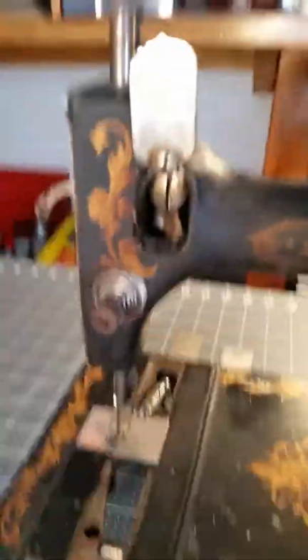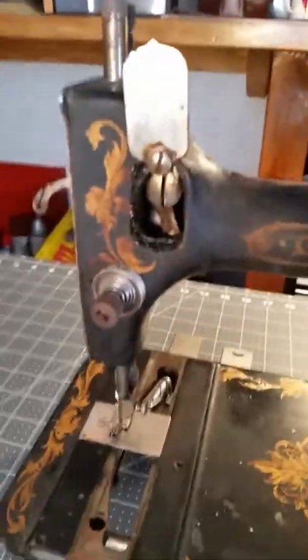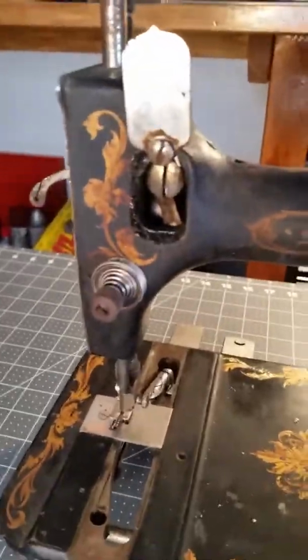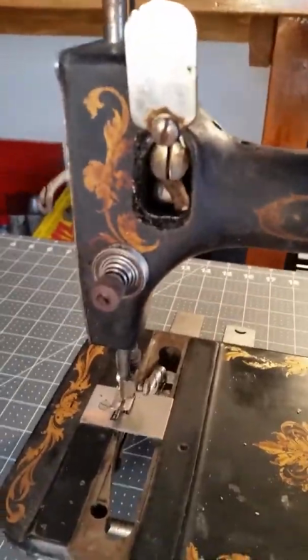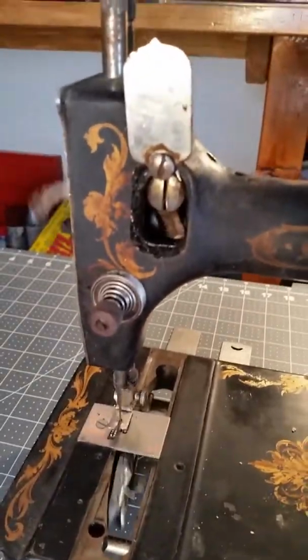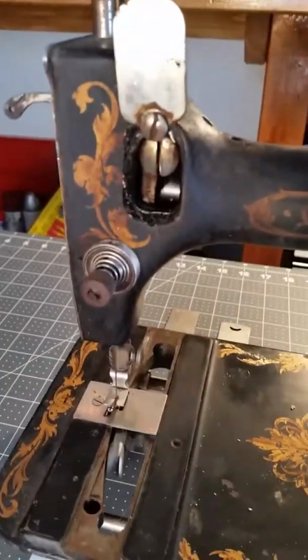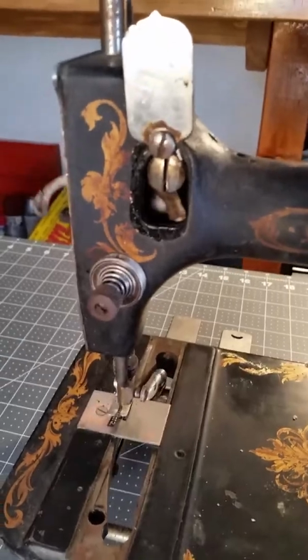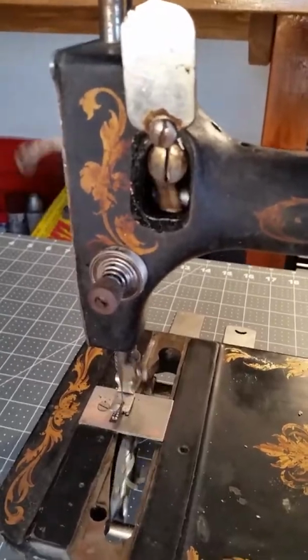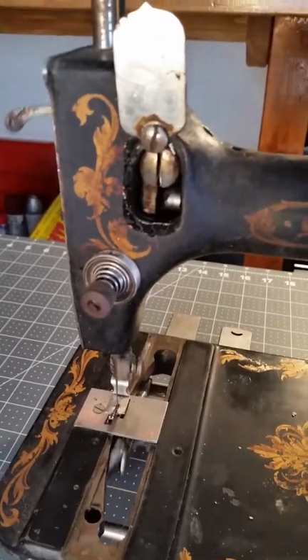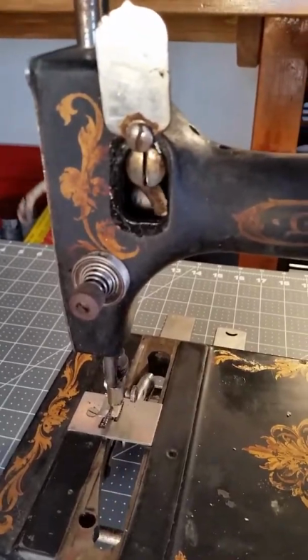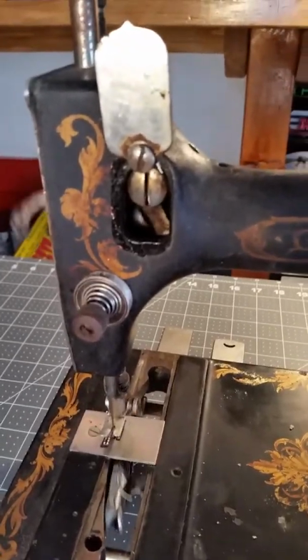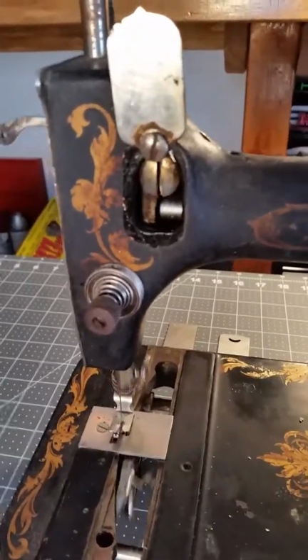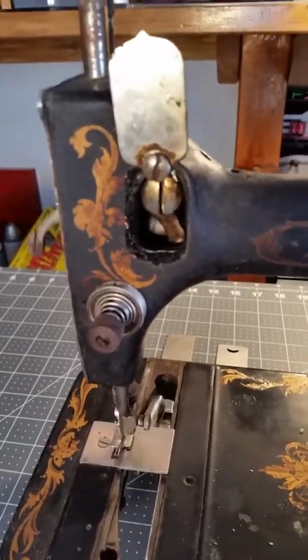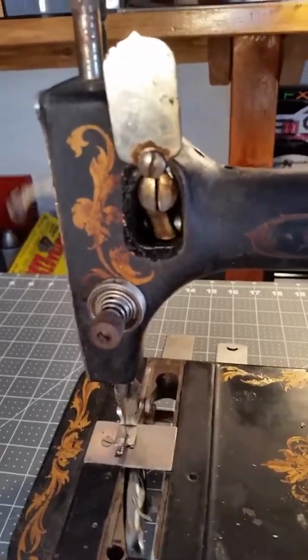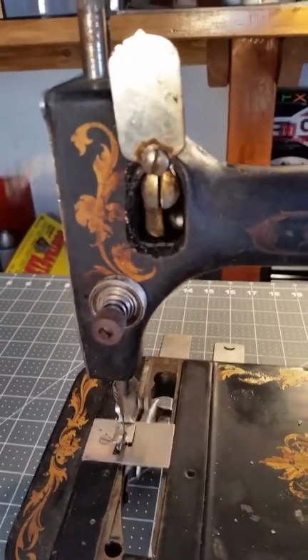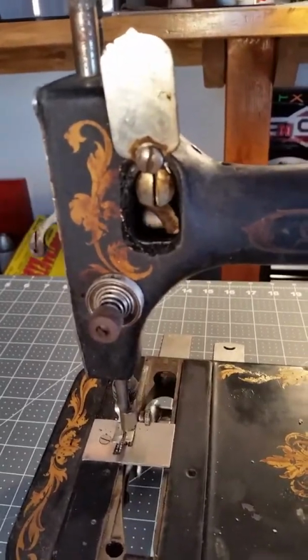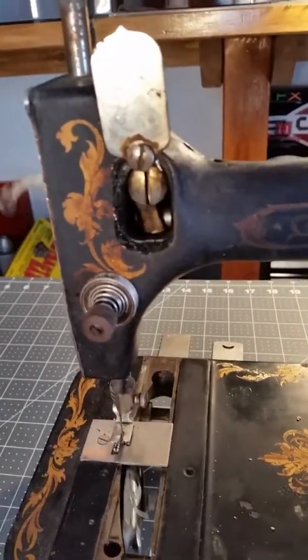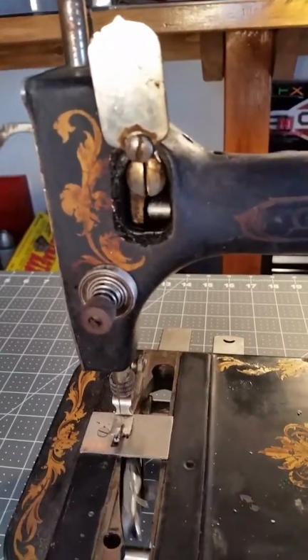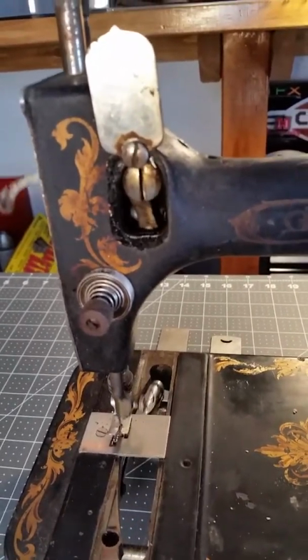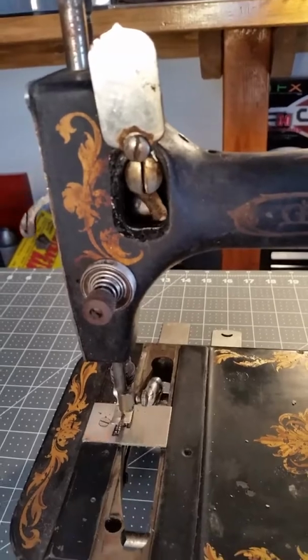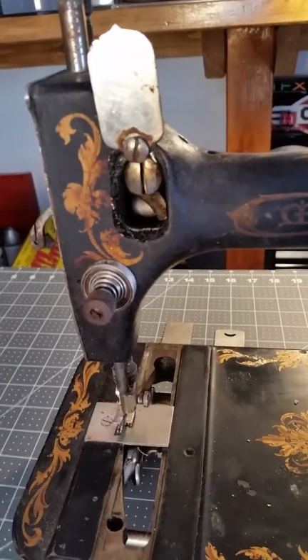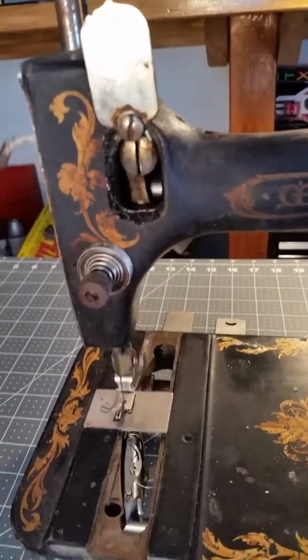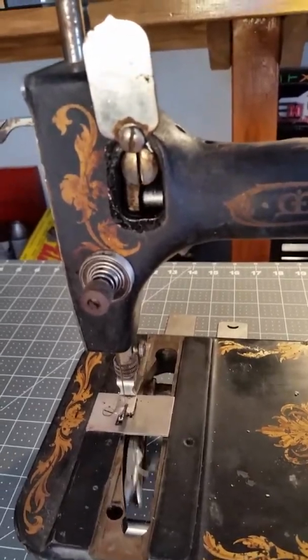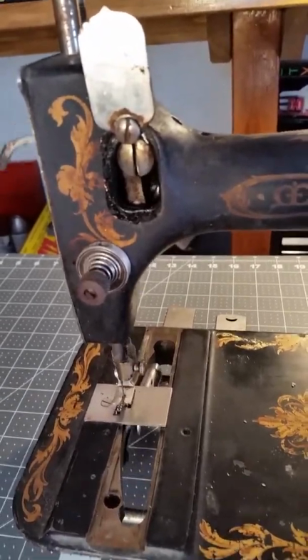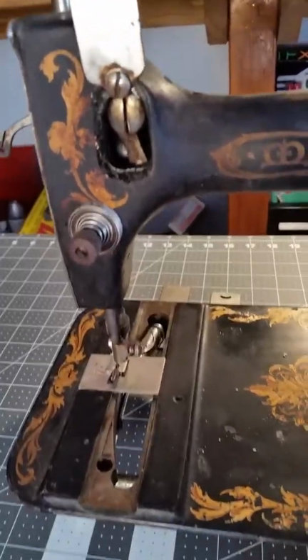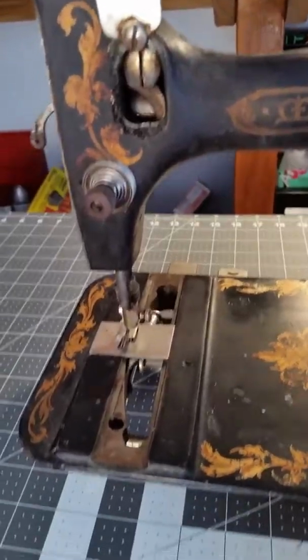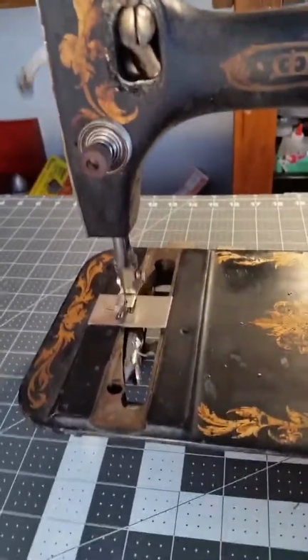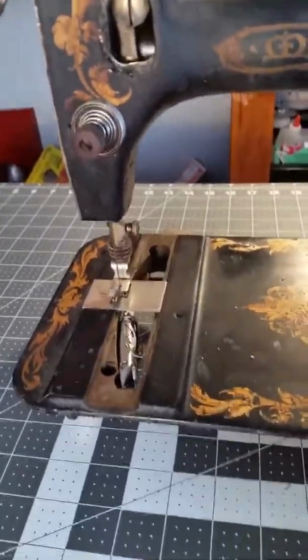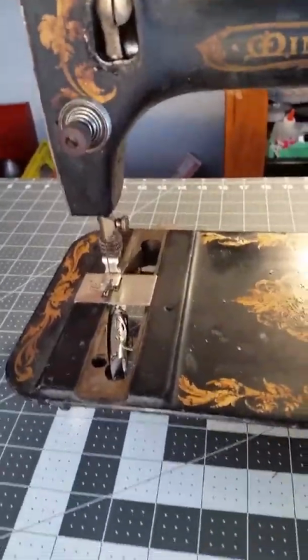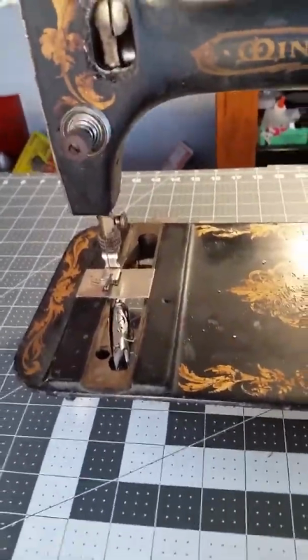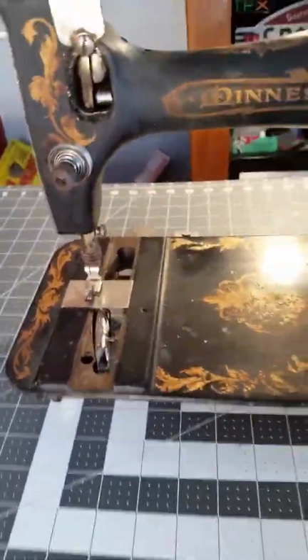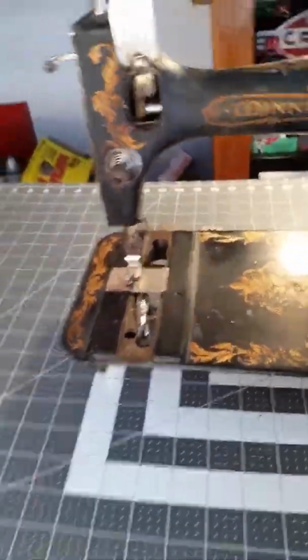I'm pretty shaky — I just wanted to get some of this recorded before I actually start making the machine and bringing it back to life.